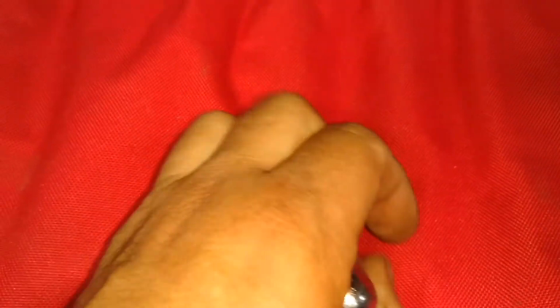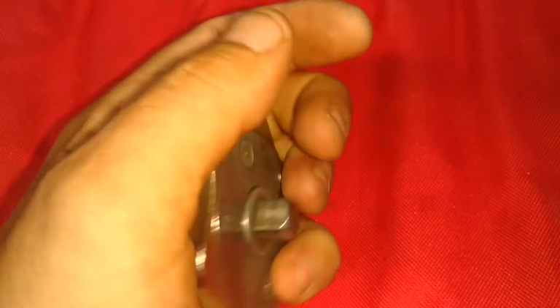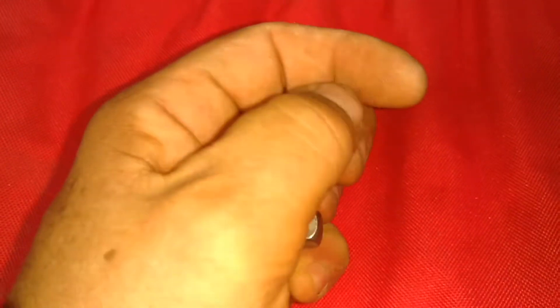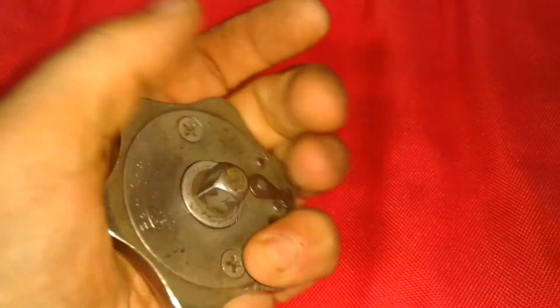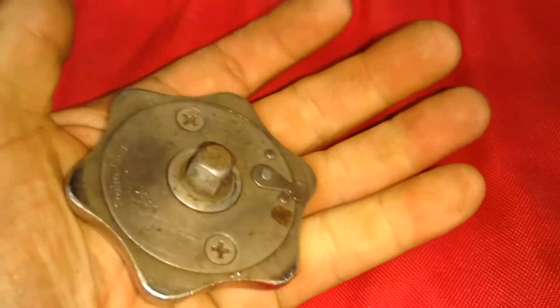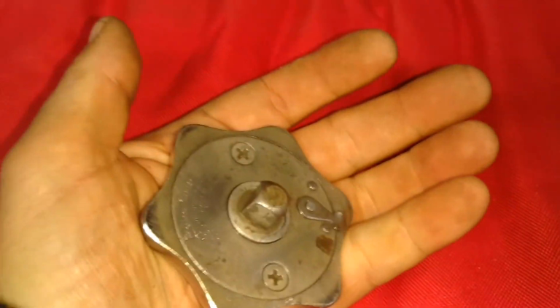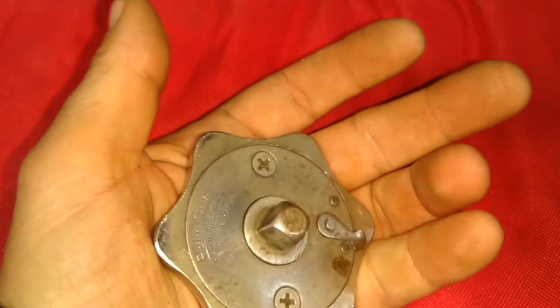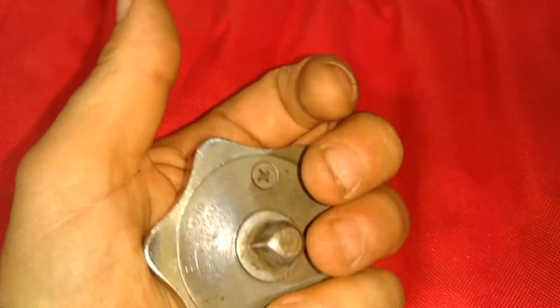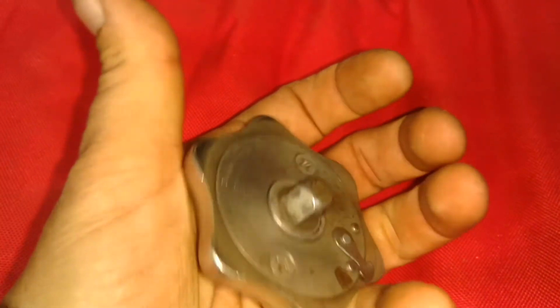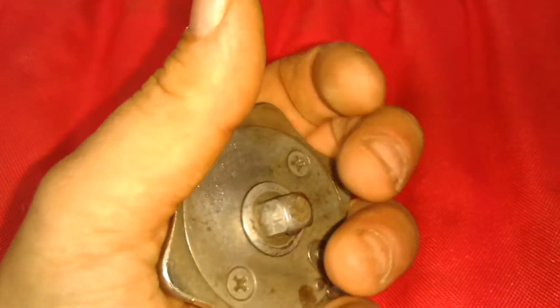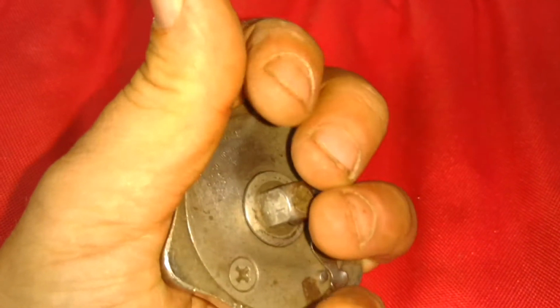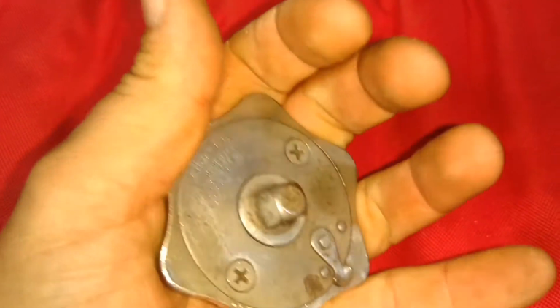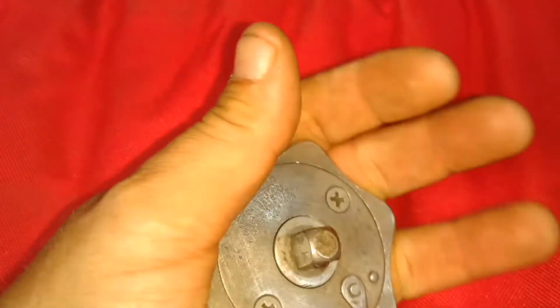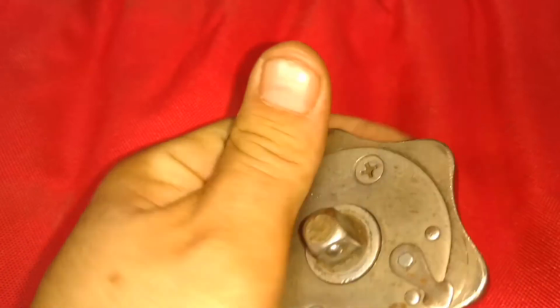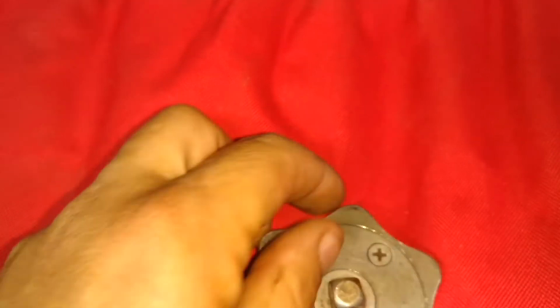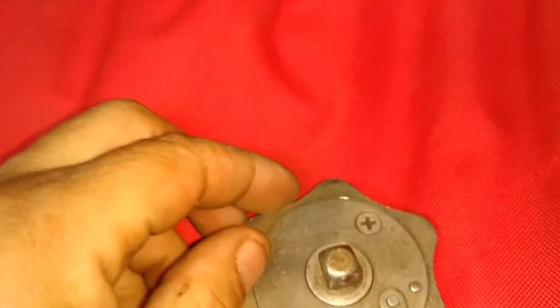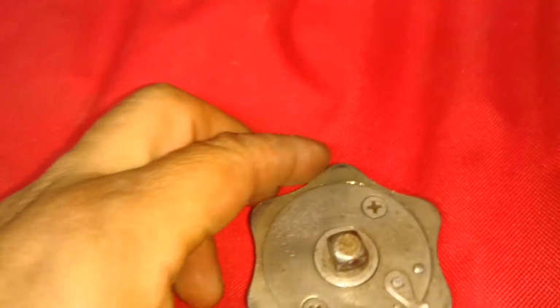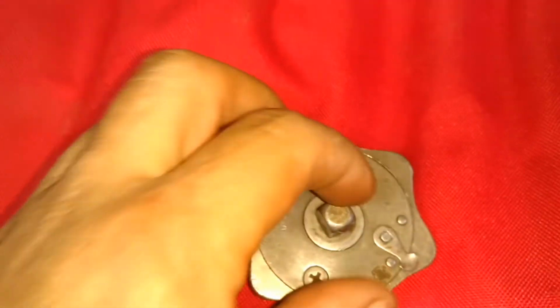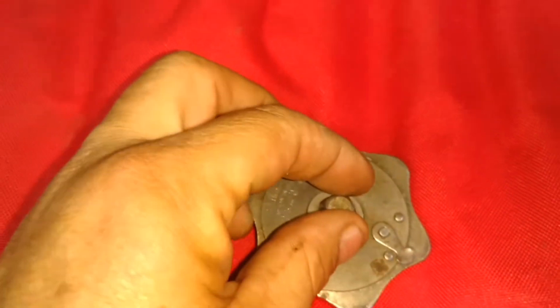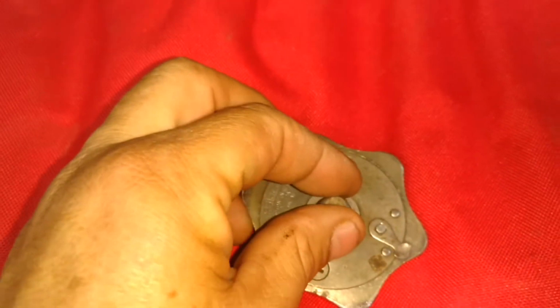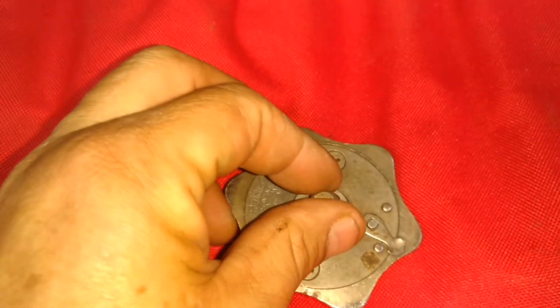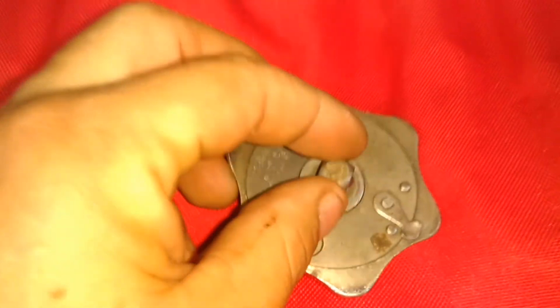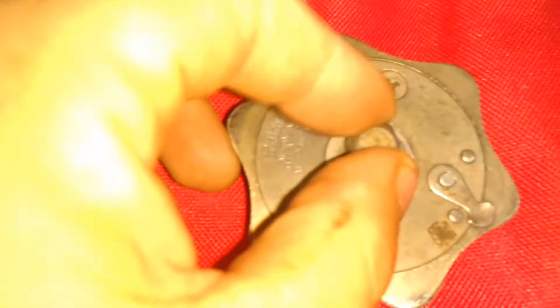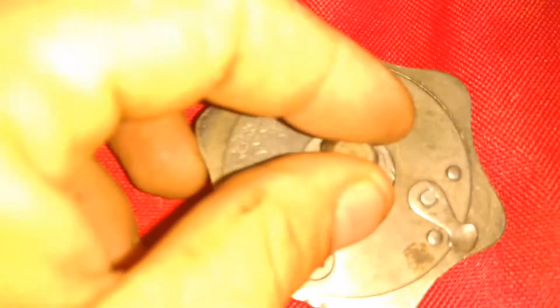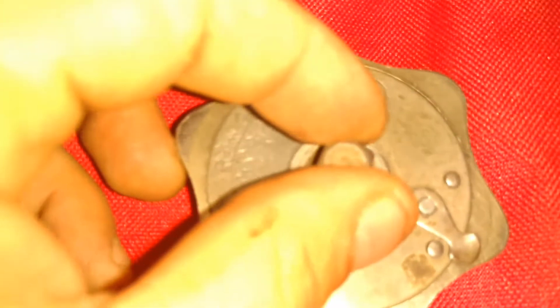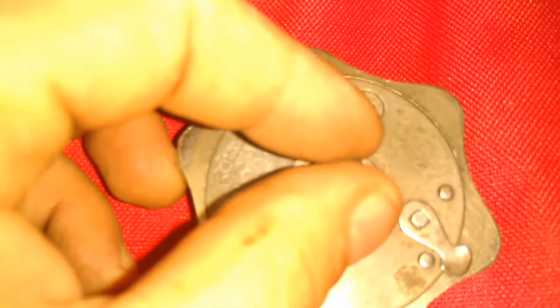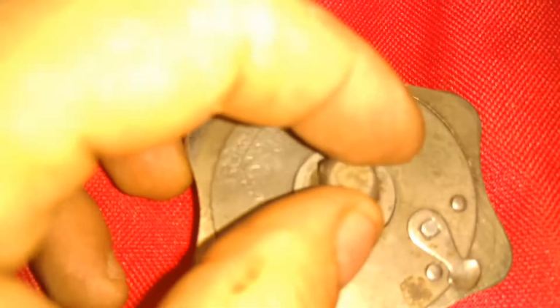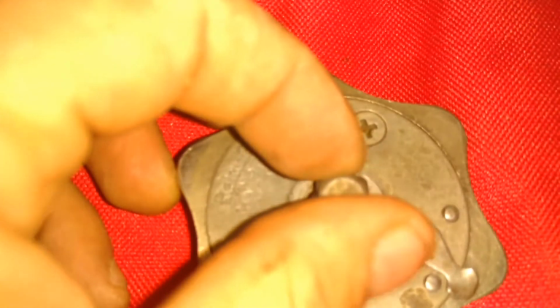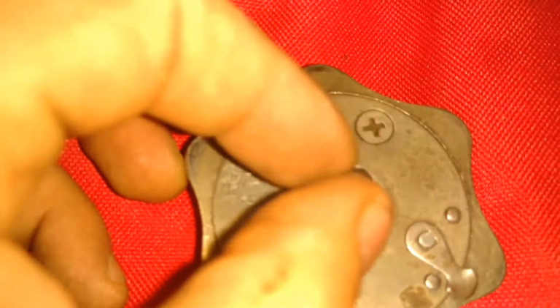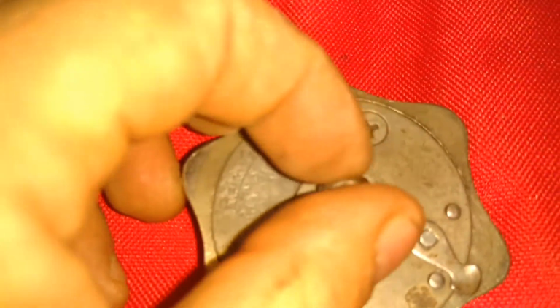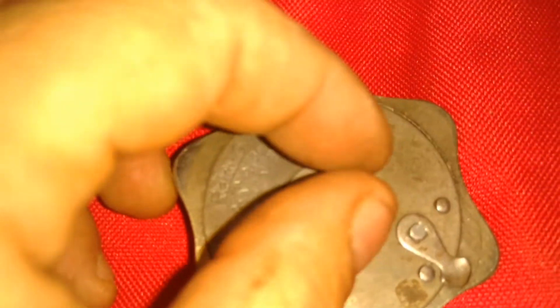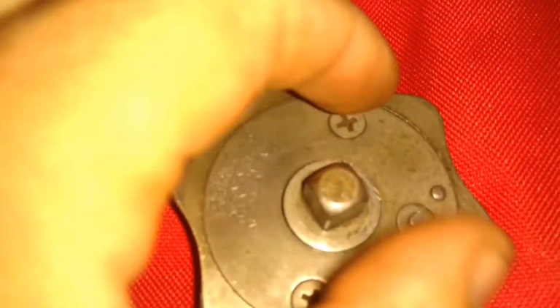There's my palm ratchet. Fits very nicely in the hand. I'm not sure what the tooth count is, but she sounds pretty fine, actually.